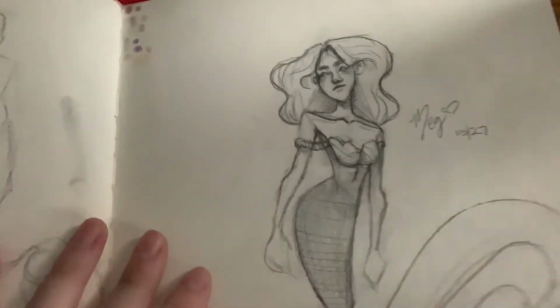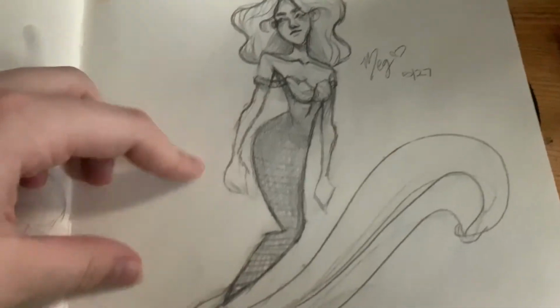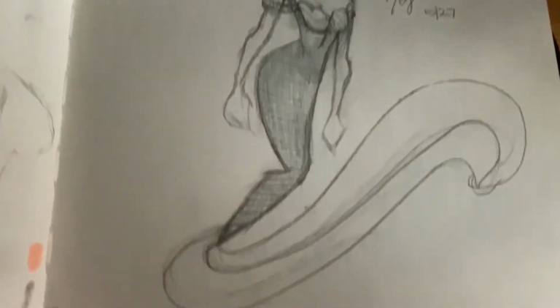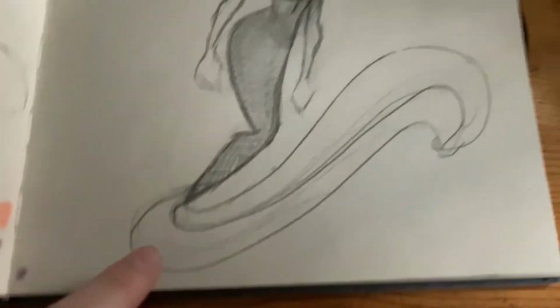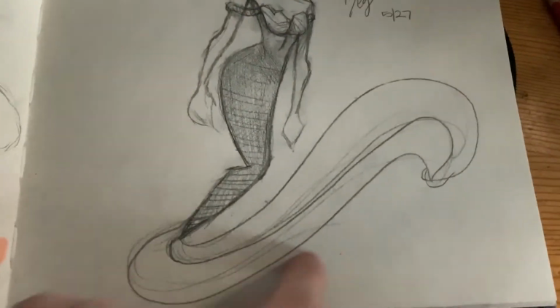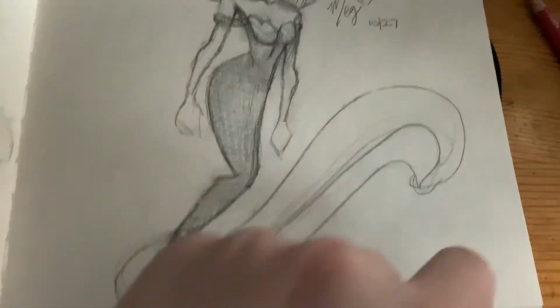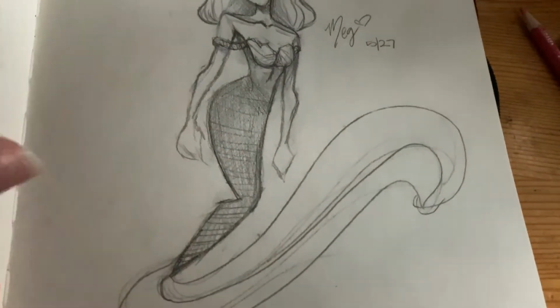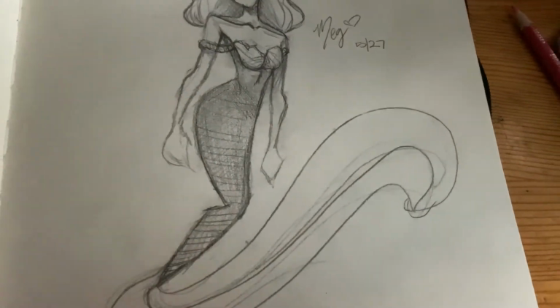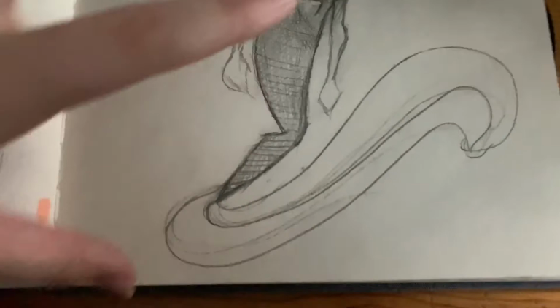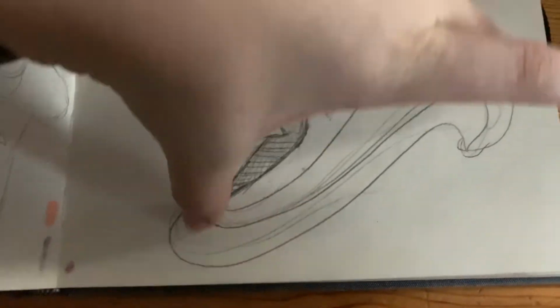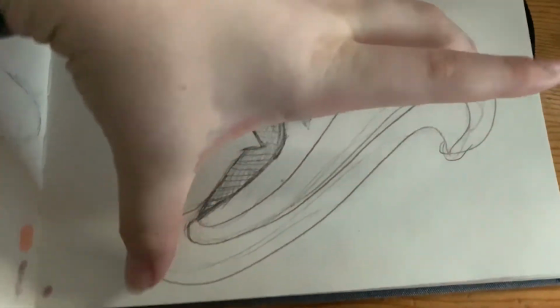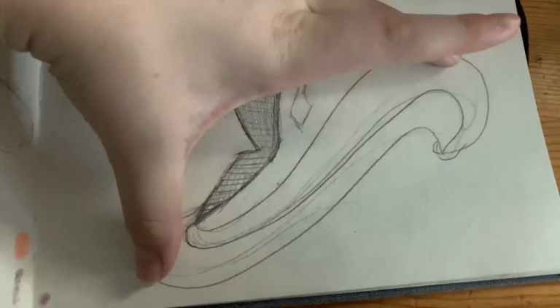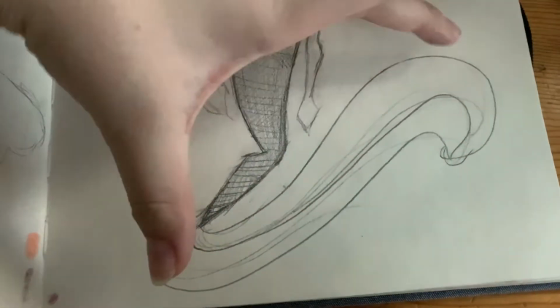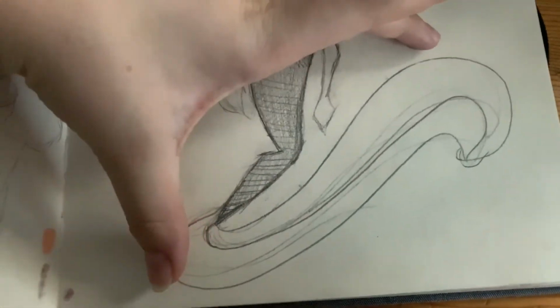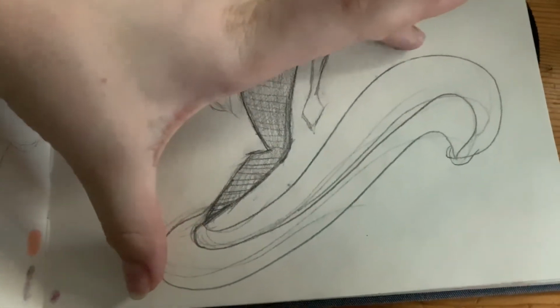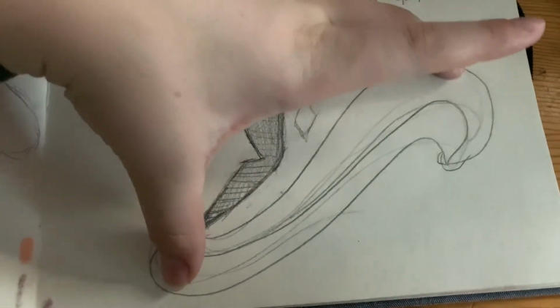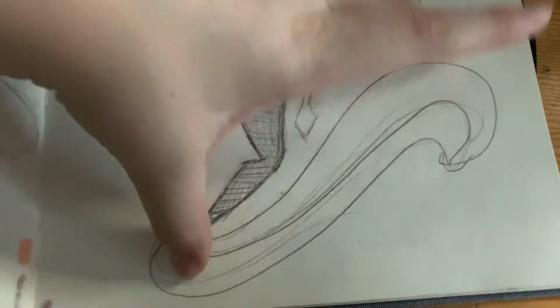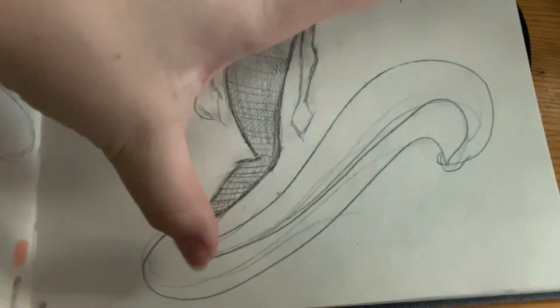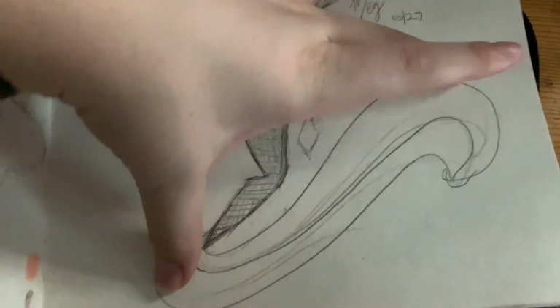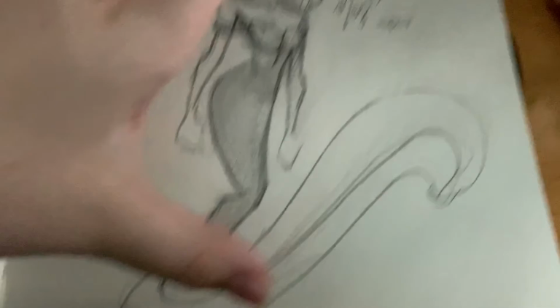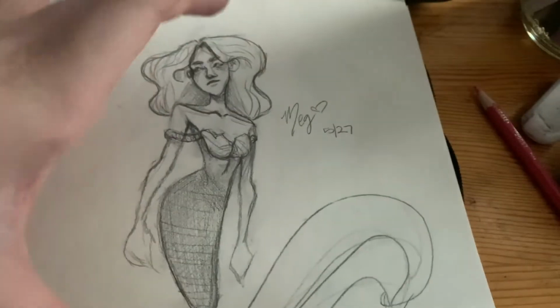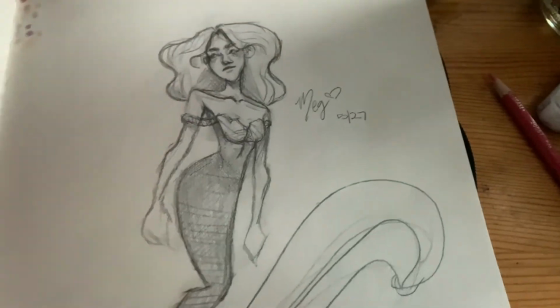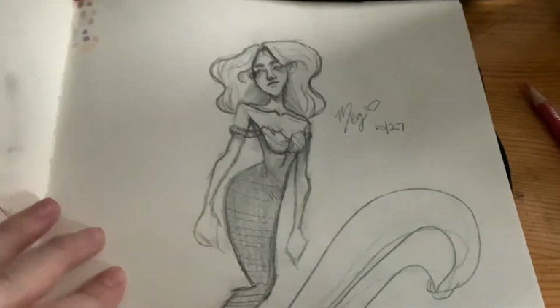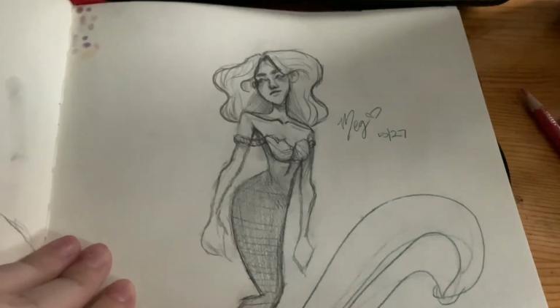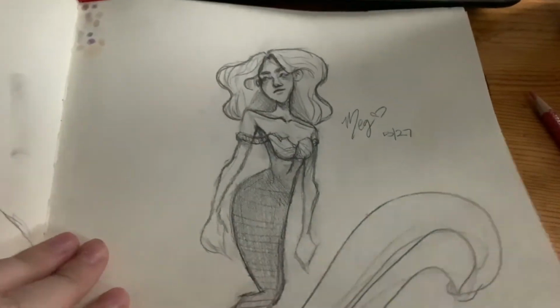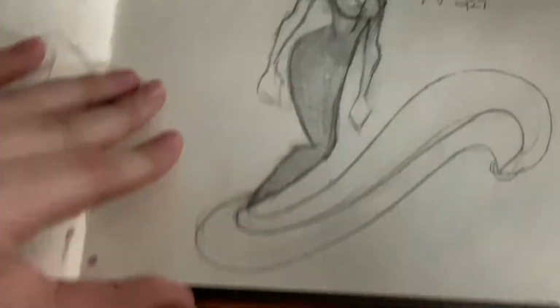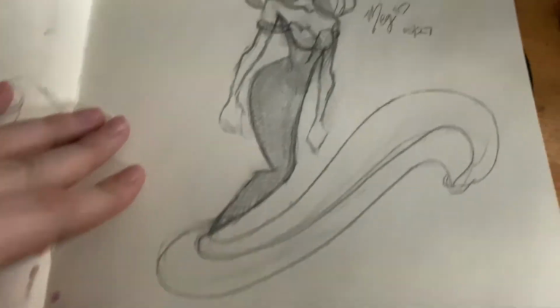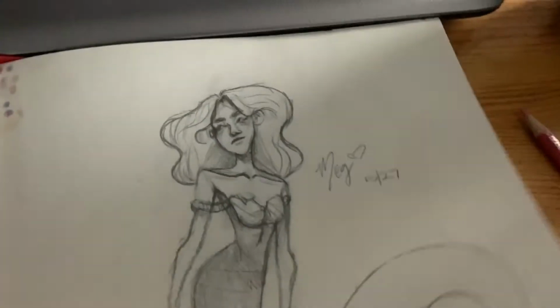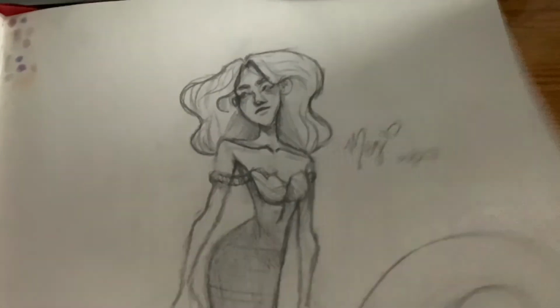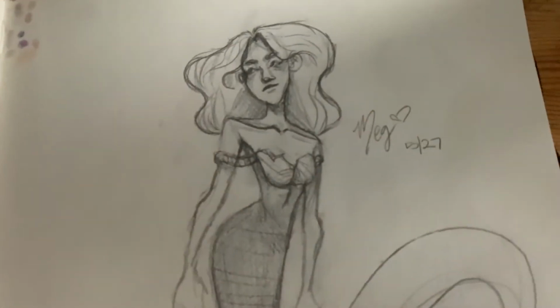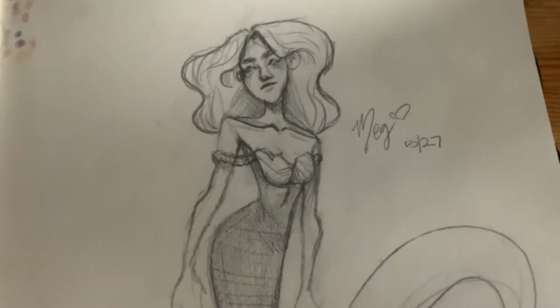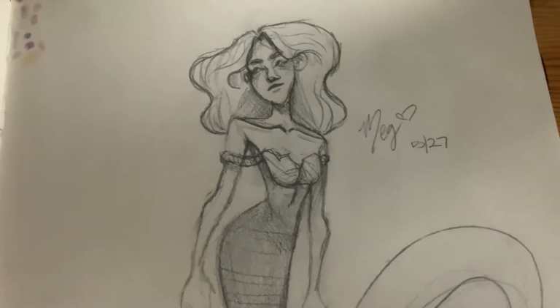I like this one — I kind of like the fact that her tail fins are almost as long as her body. Probably longer actually. I really like her.